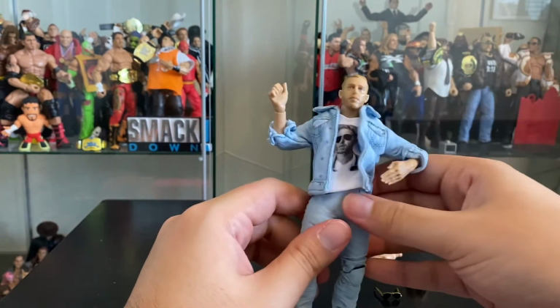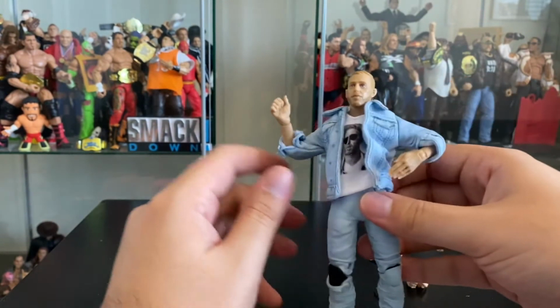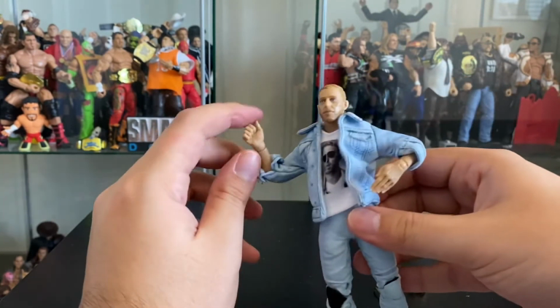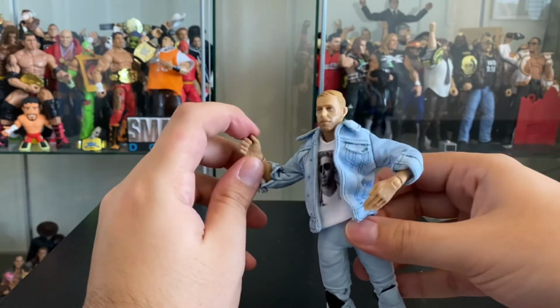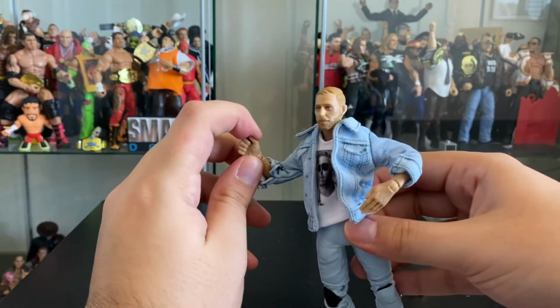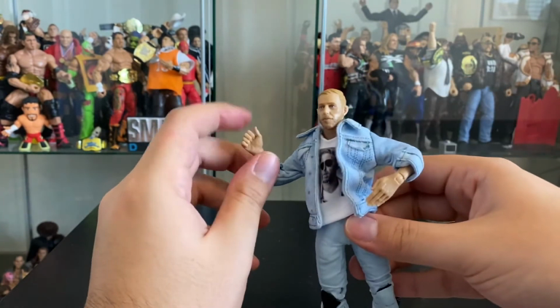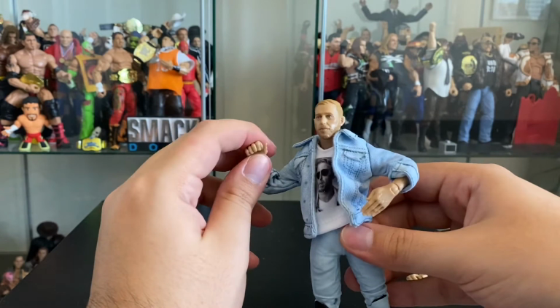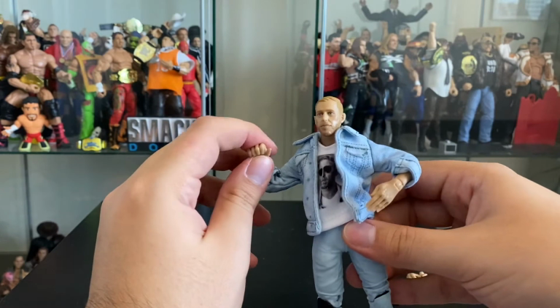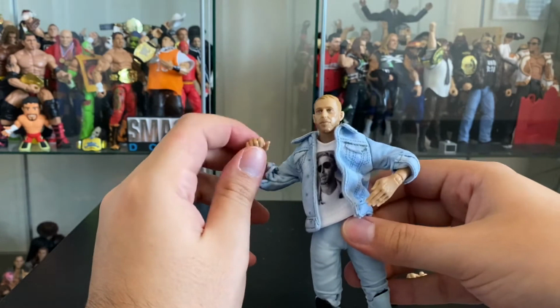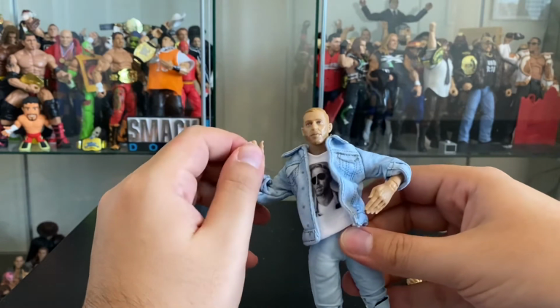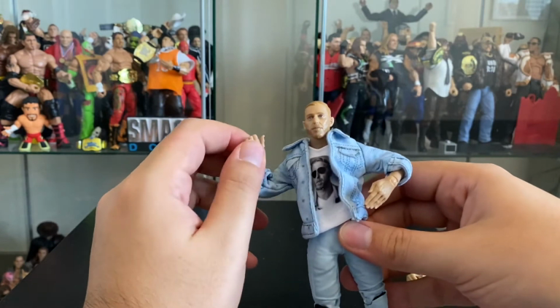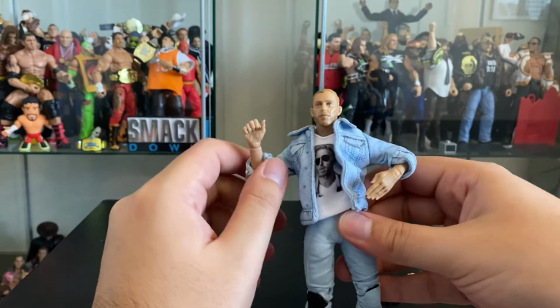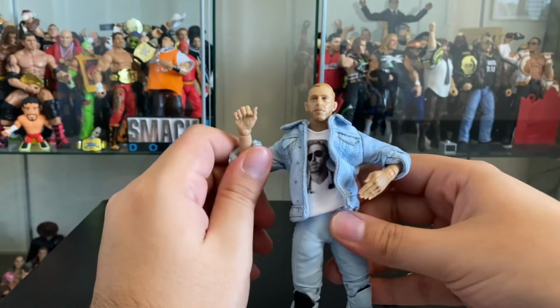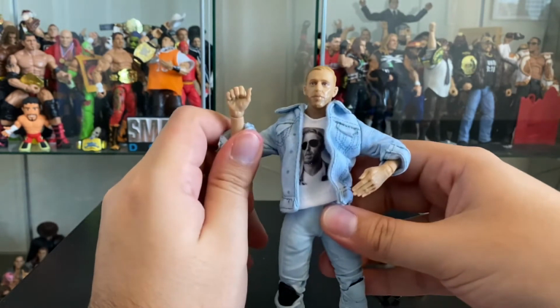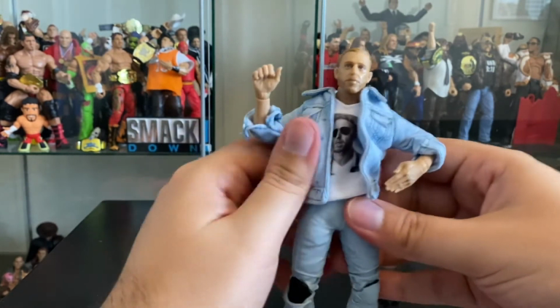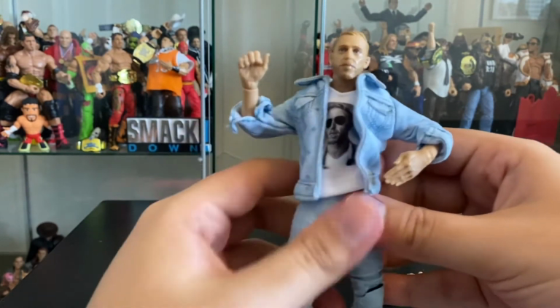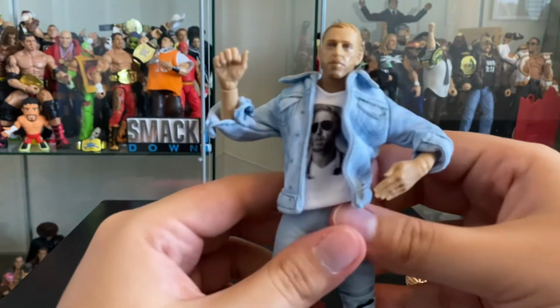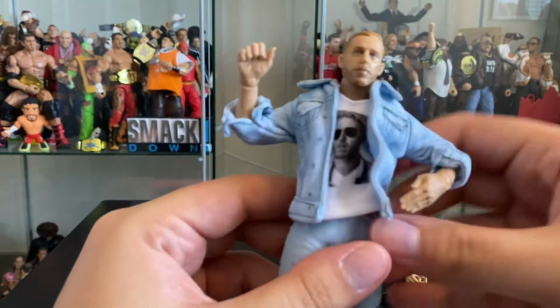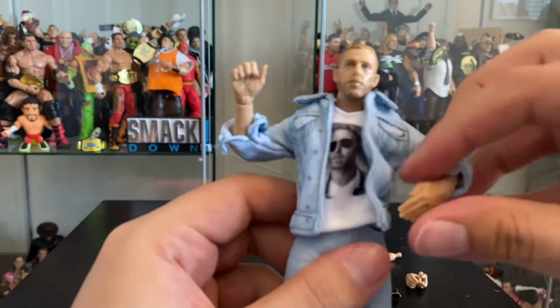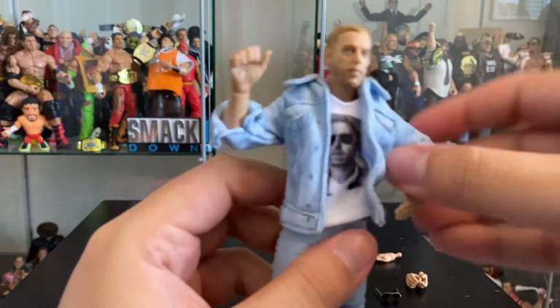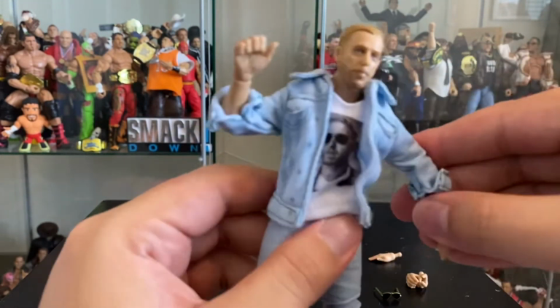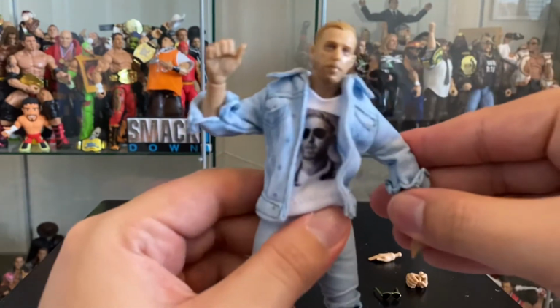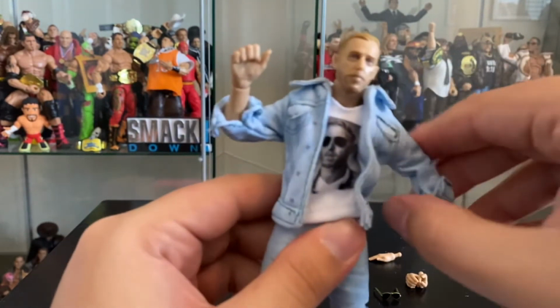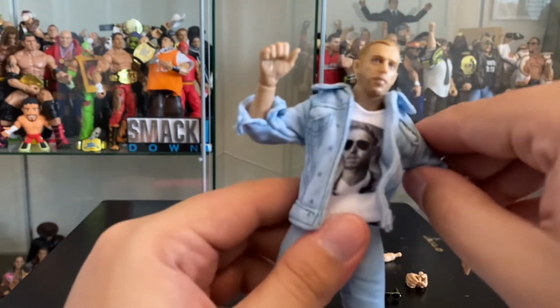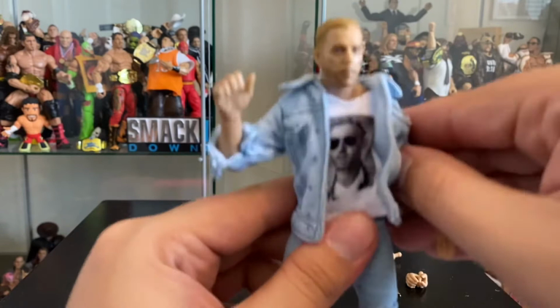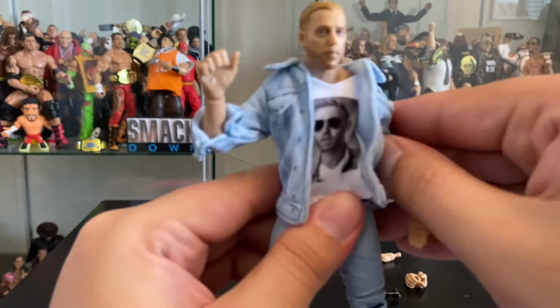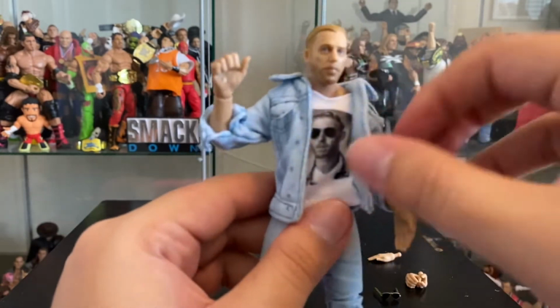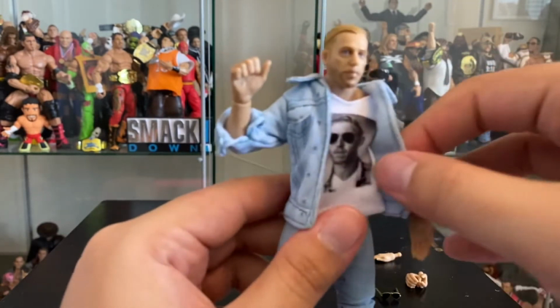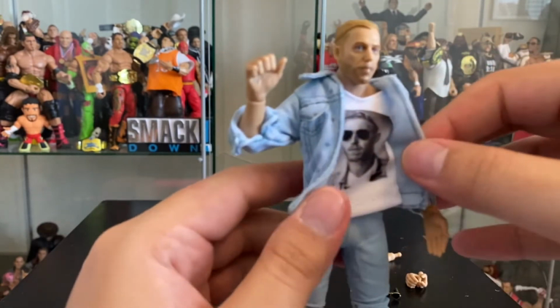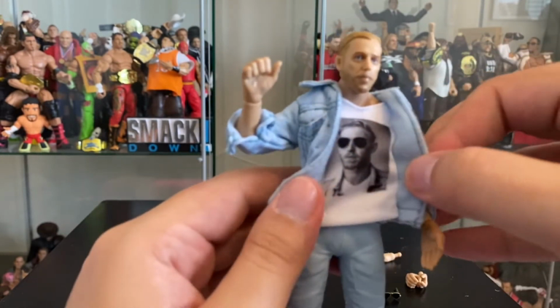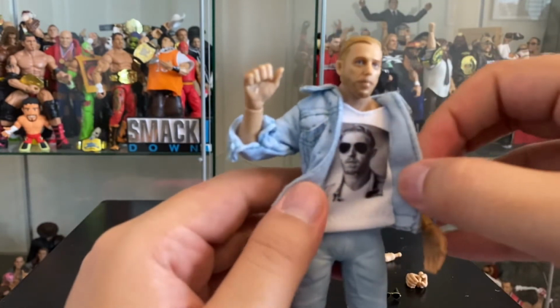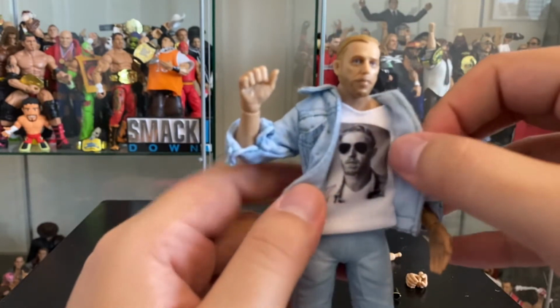Here you can see his other hand for putting into his pocket, and here he has his famous thumbs-up hand. Orange Cassidy comes with a cloth jean jacket and a shirt.